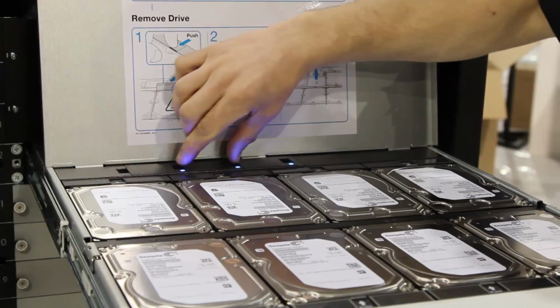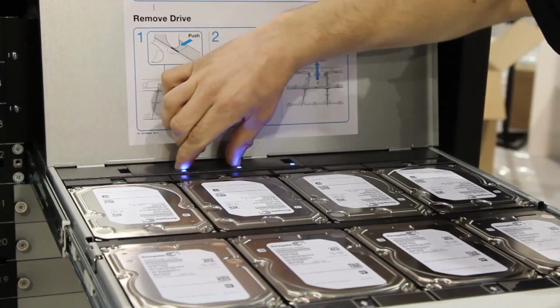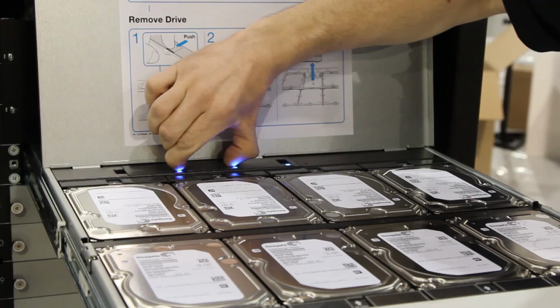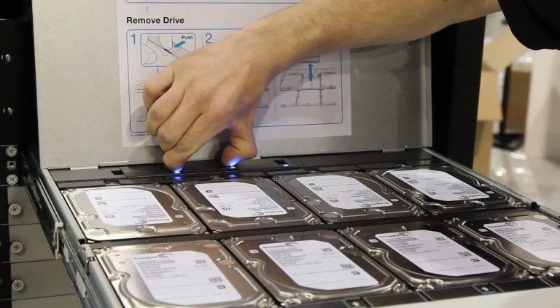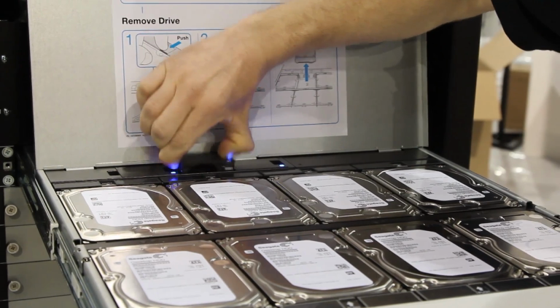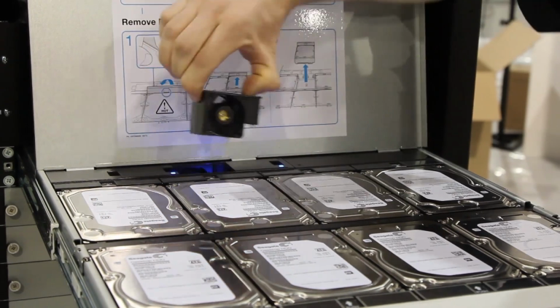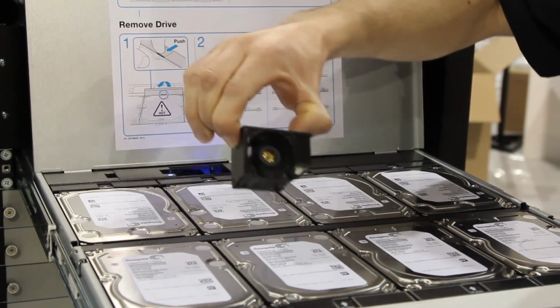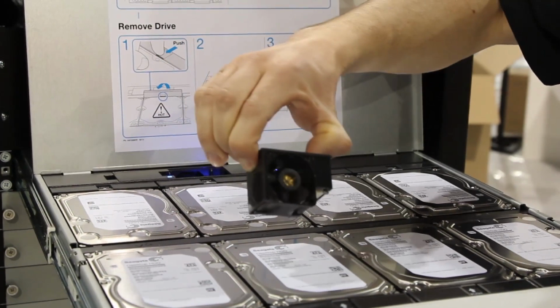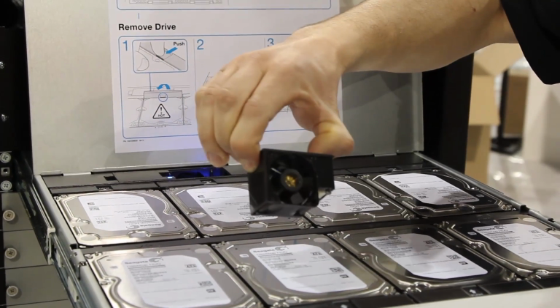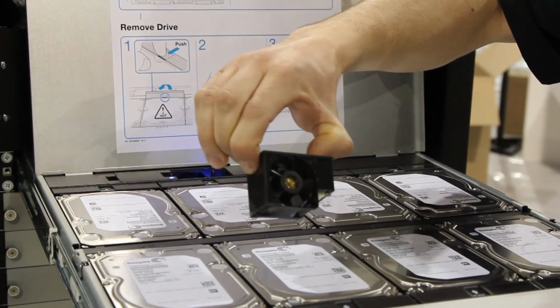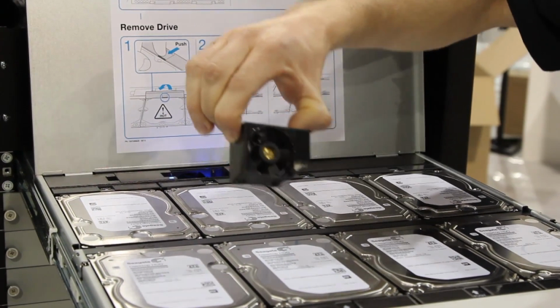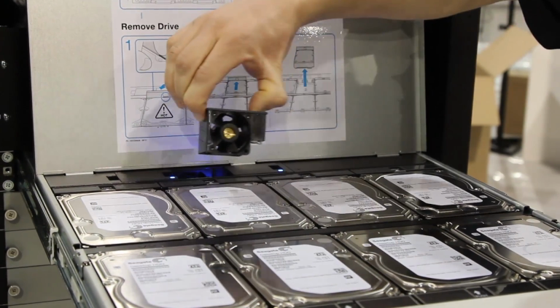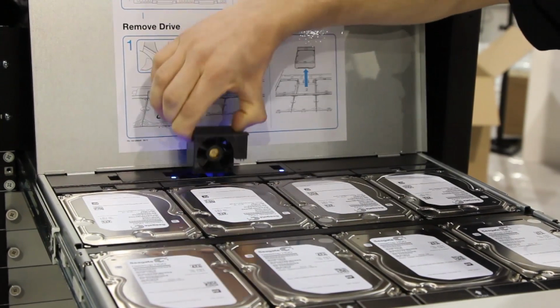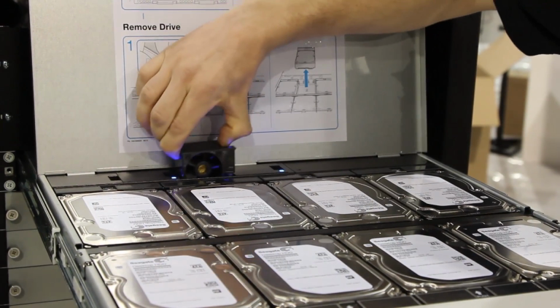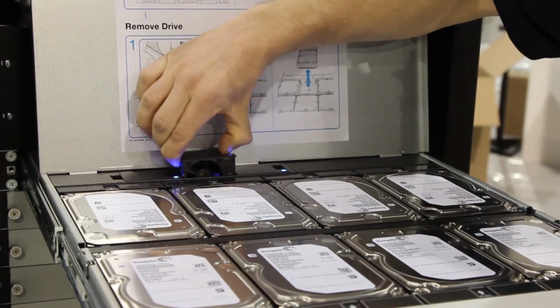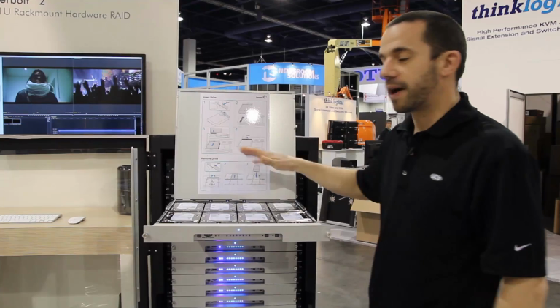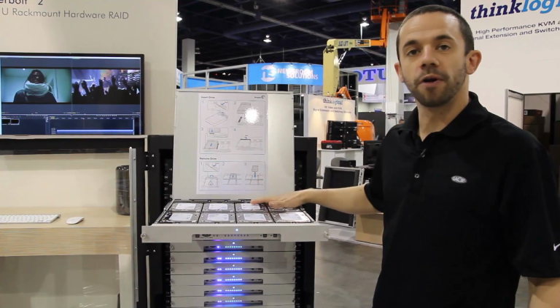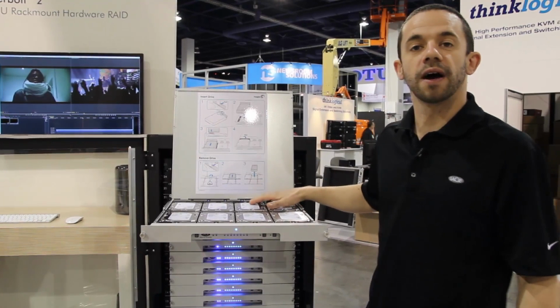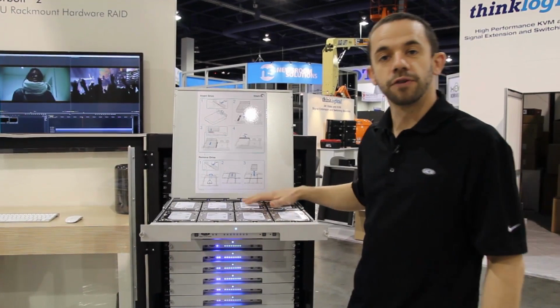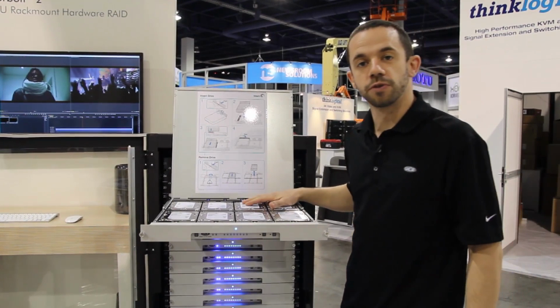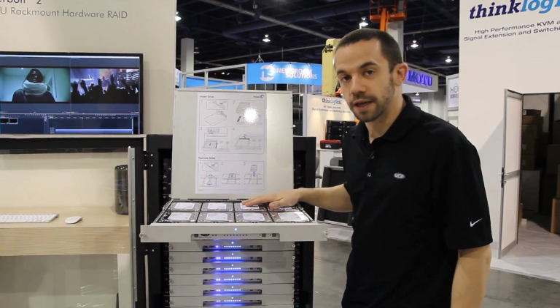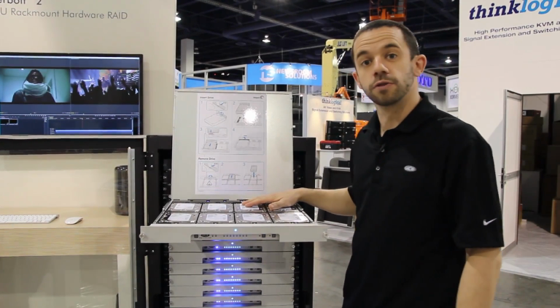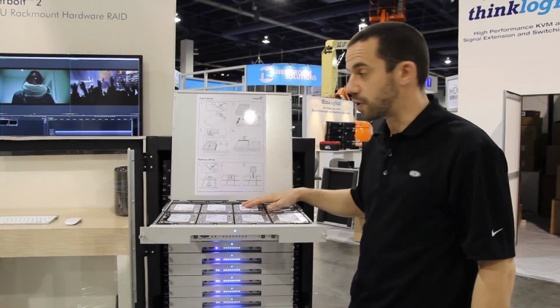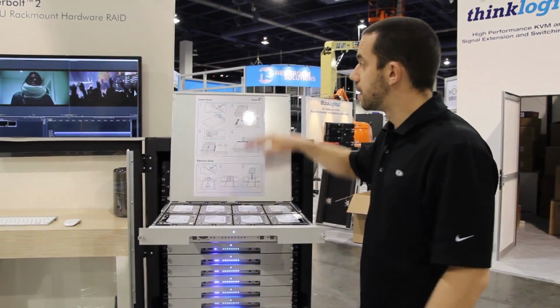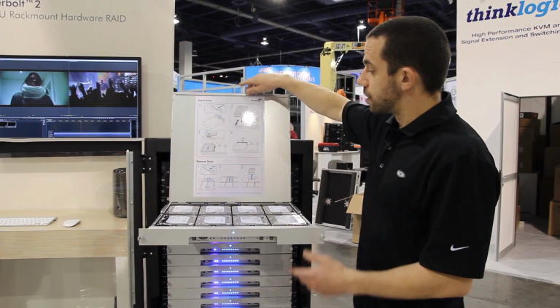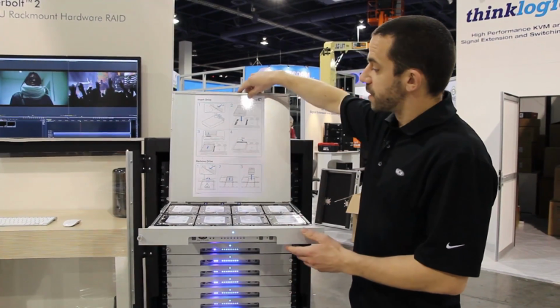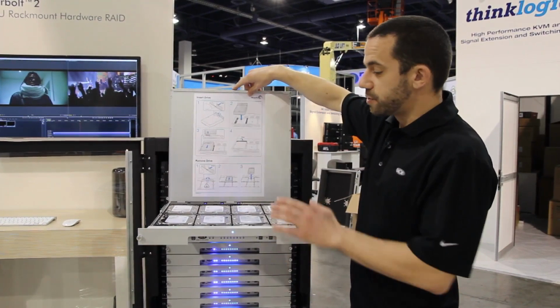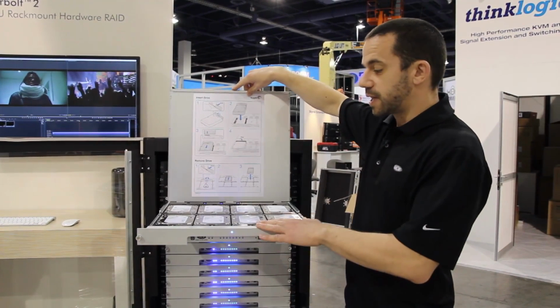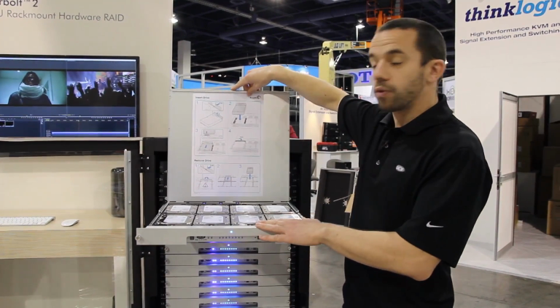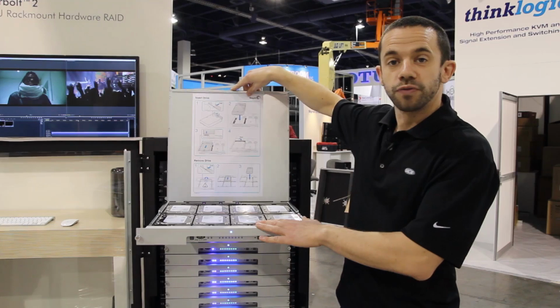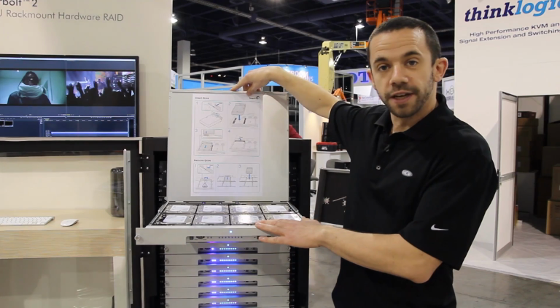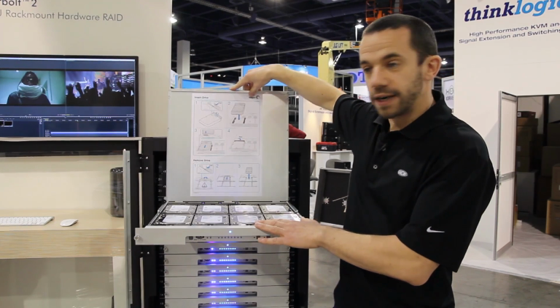We also have hot-swappable fans here — in case one fails, it can be hot-swapped. At the back of the product we have redundant power supplies that can also be hot-swapped. So each unit can hold up to 48 terabytes.